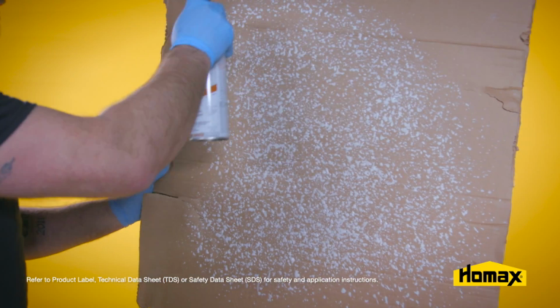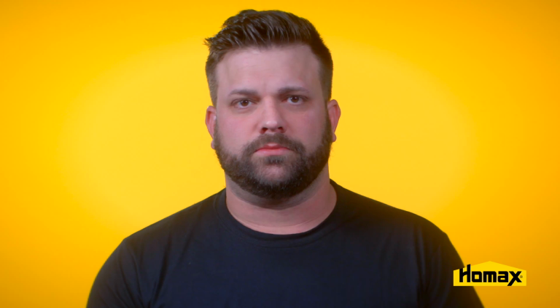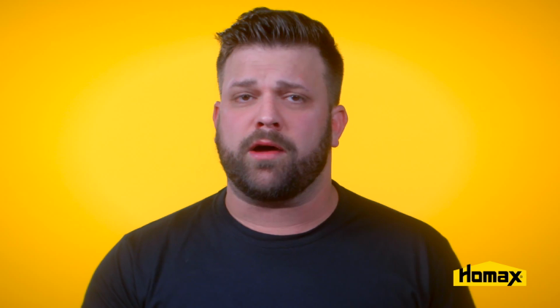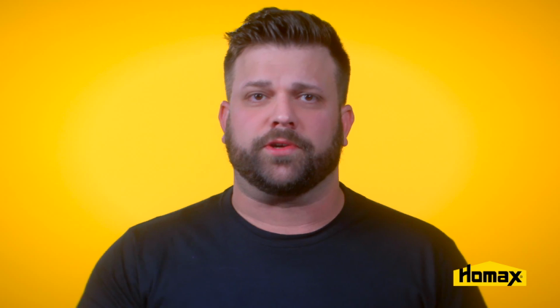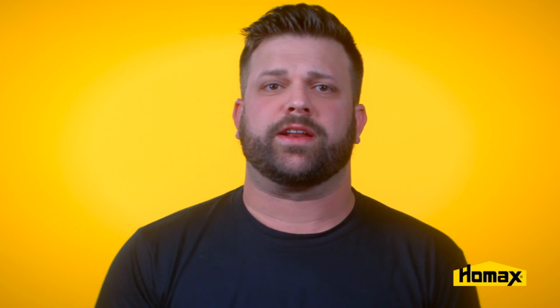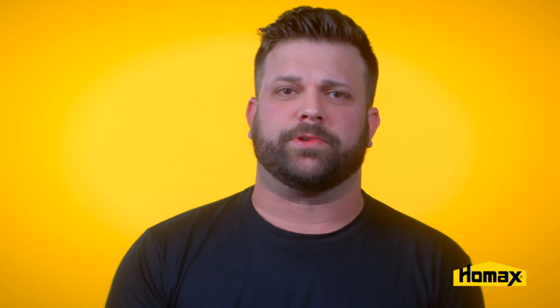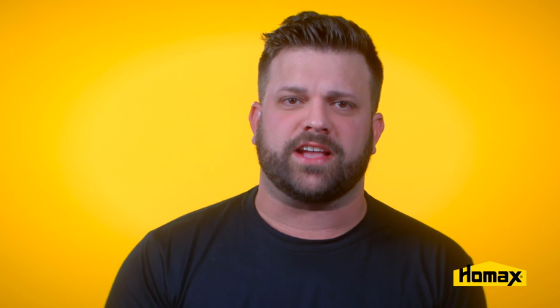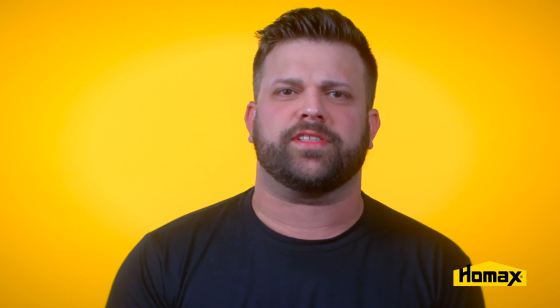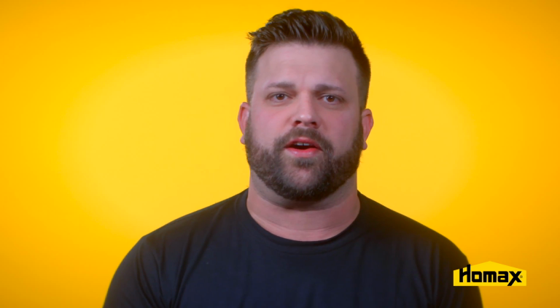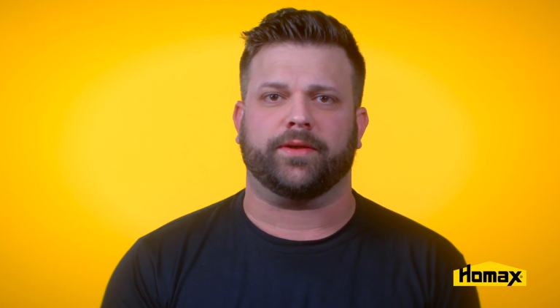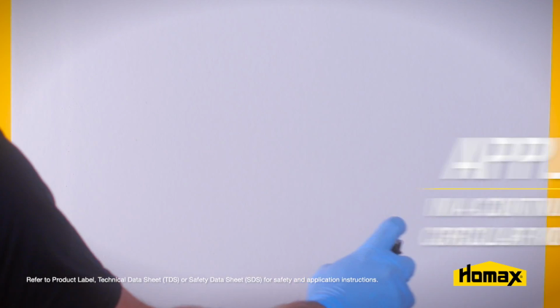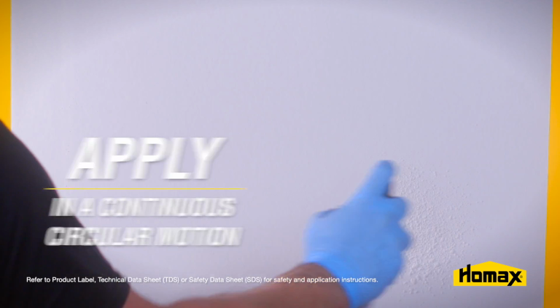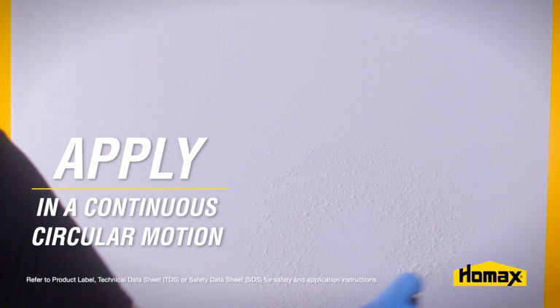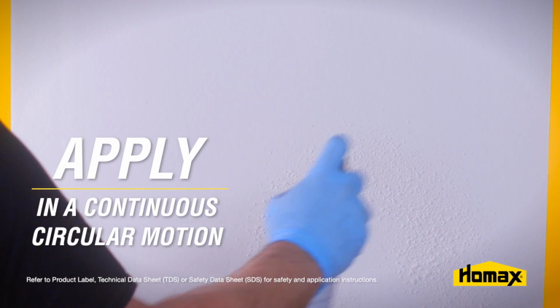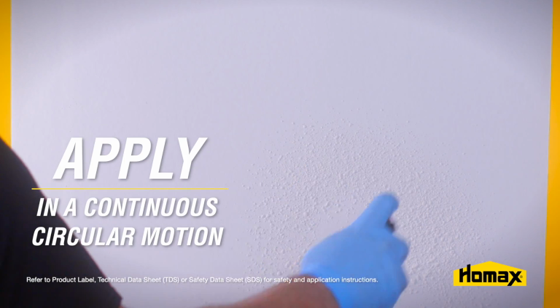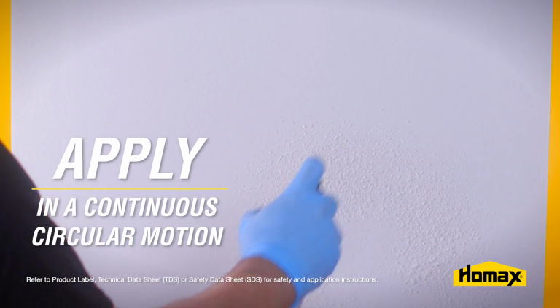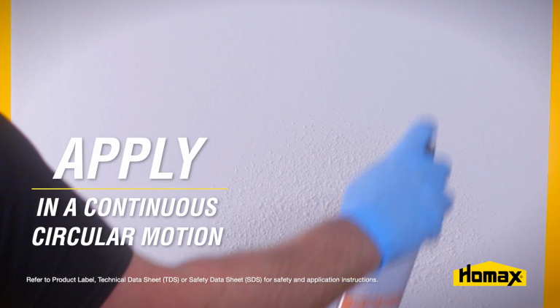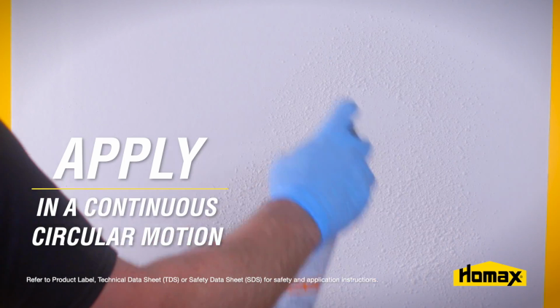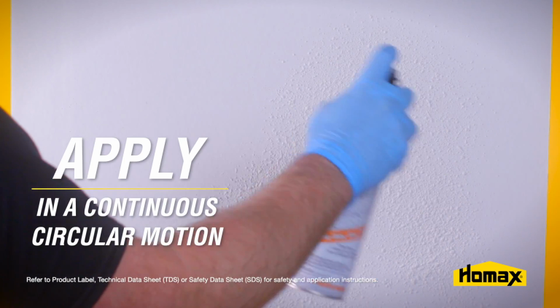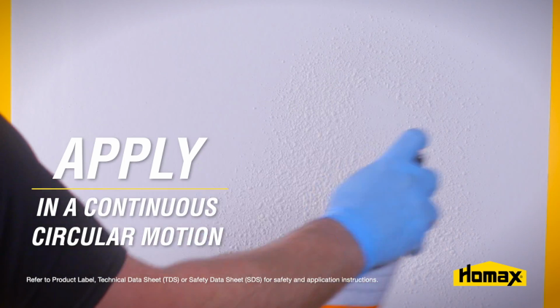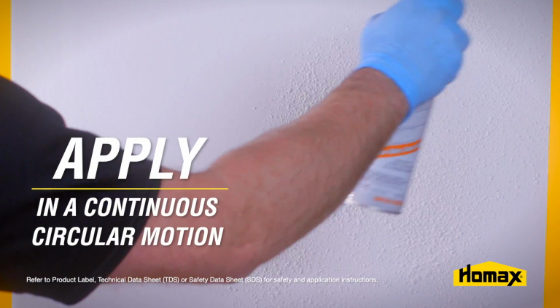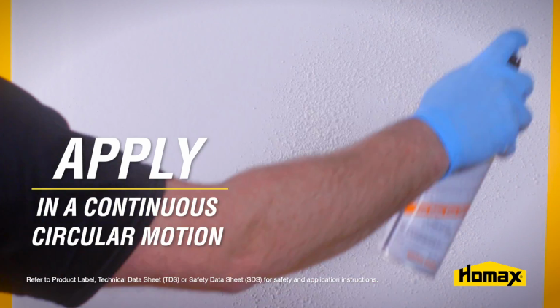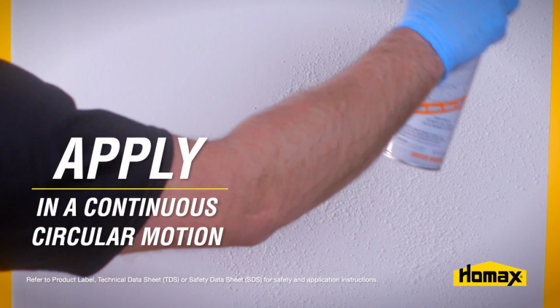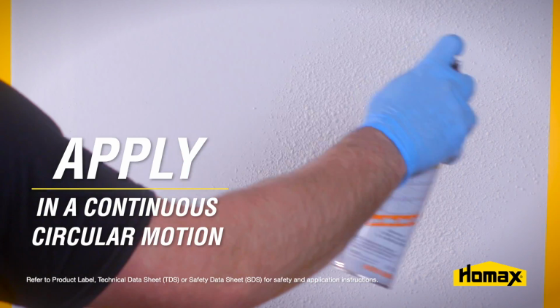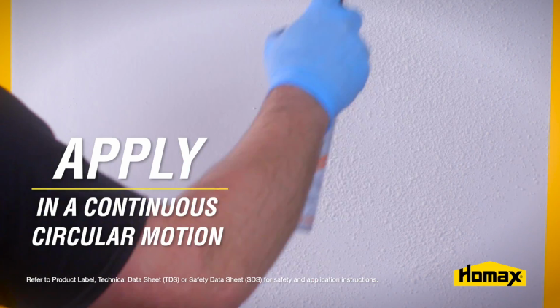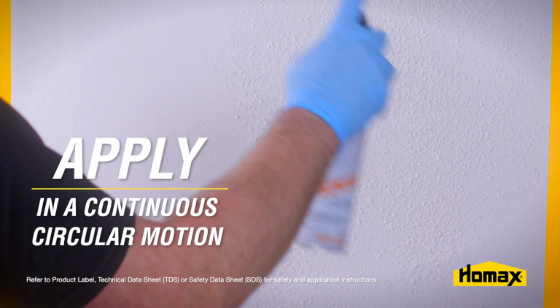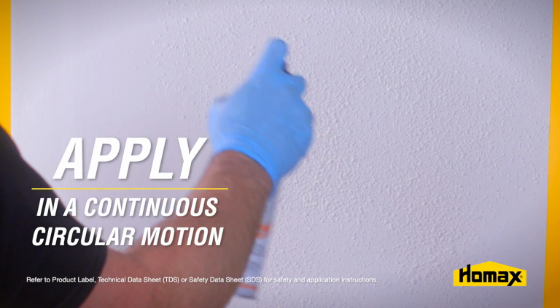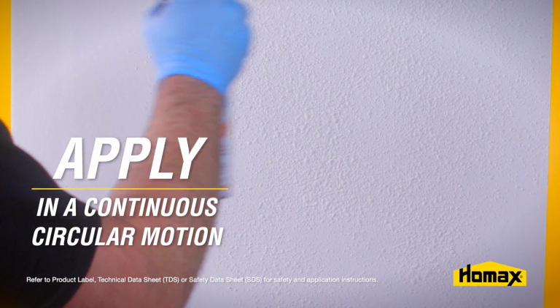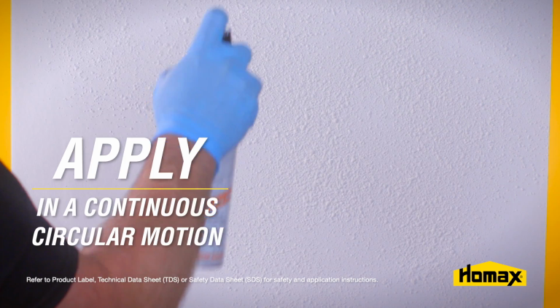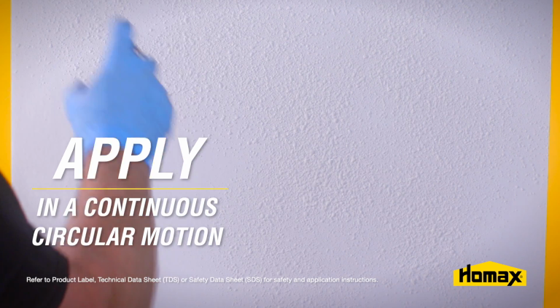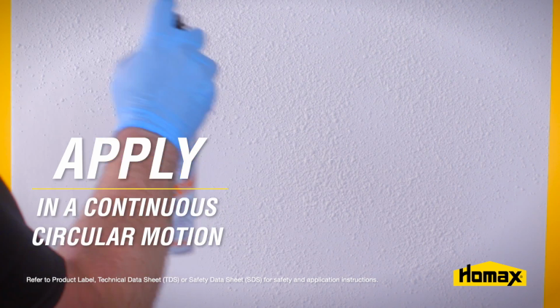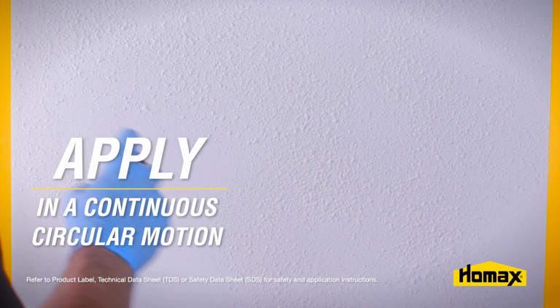Now you're ready to re-texture the area. Apply the texture in a continuous circular motion, feathering the texture into the existing pattern.